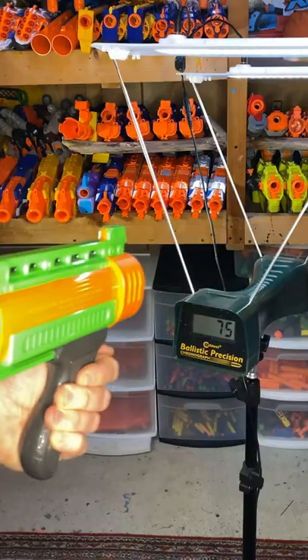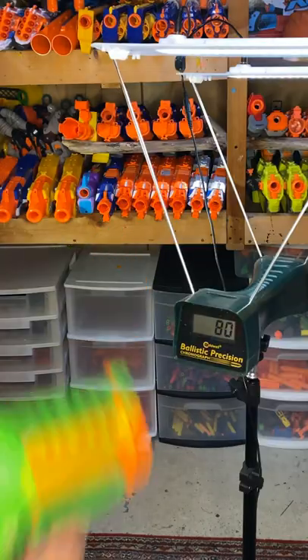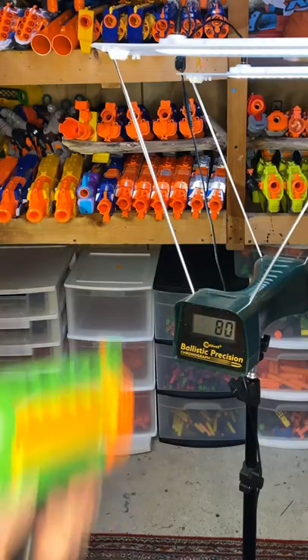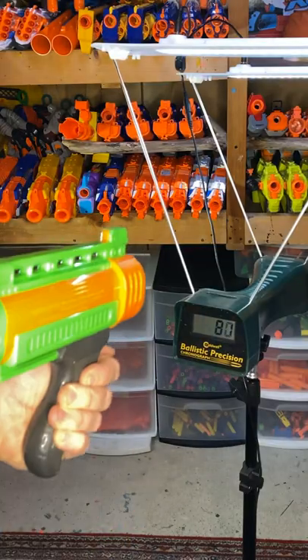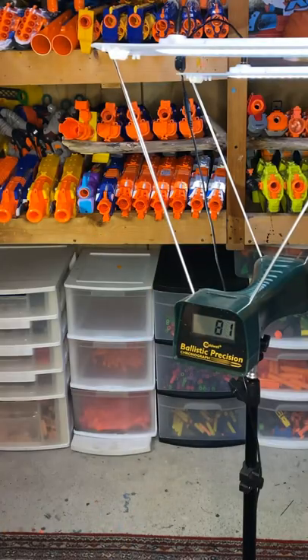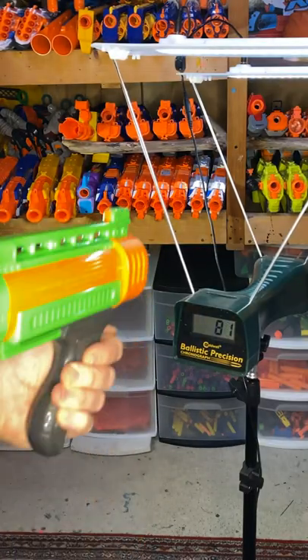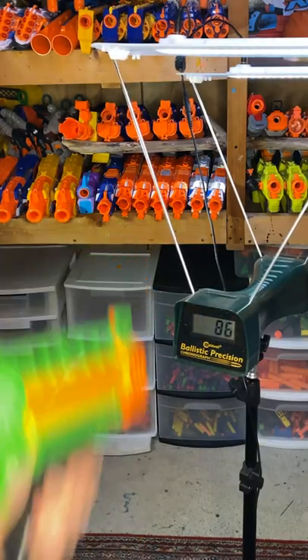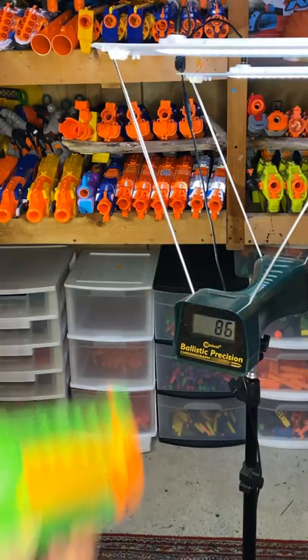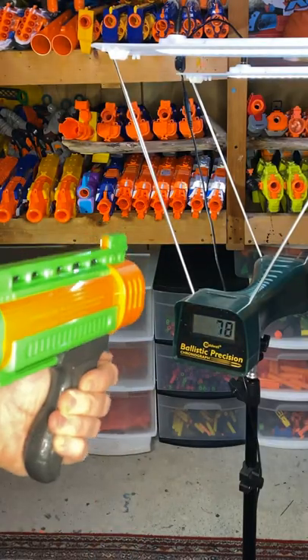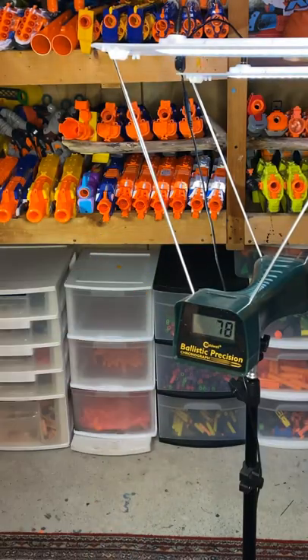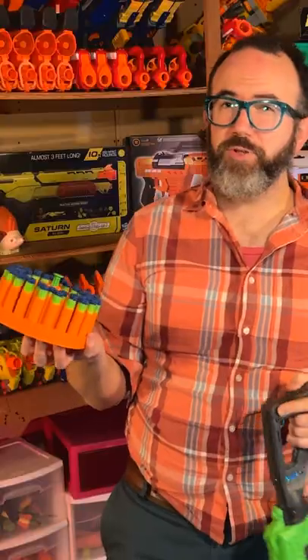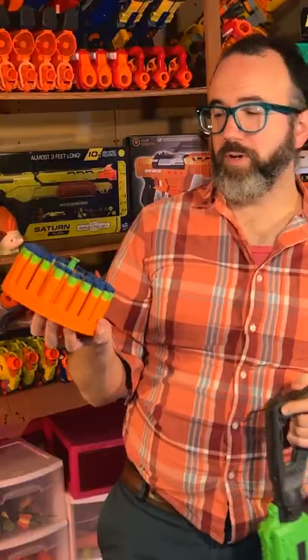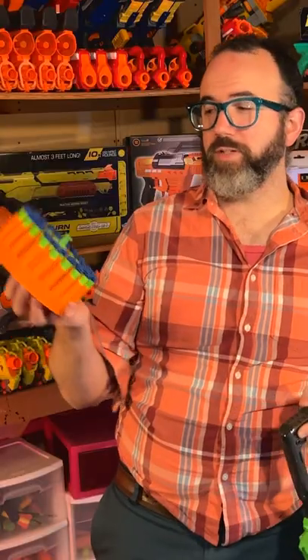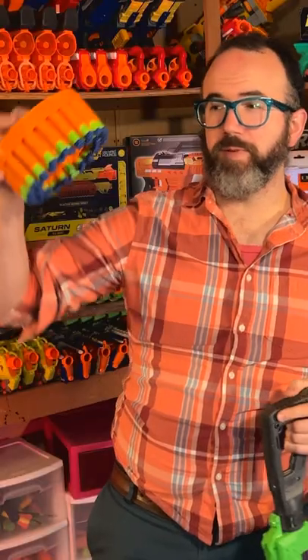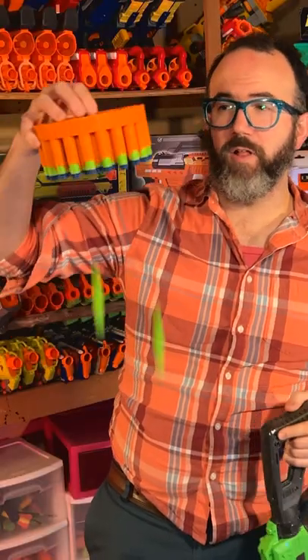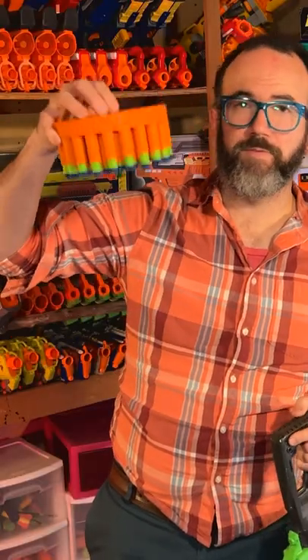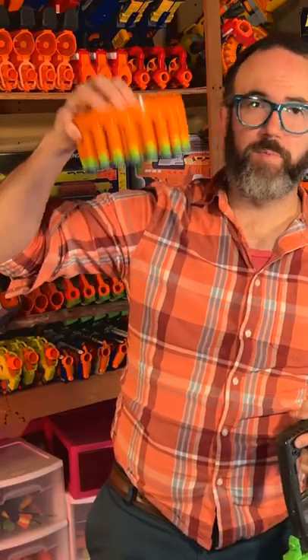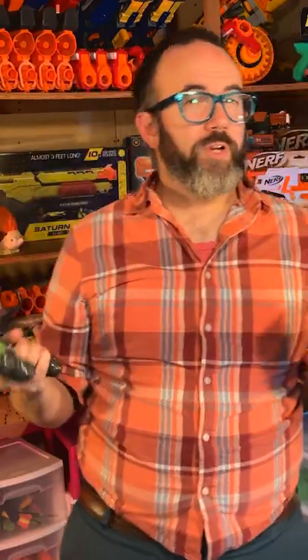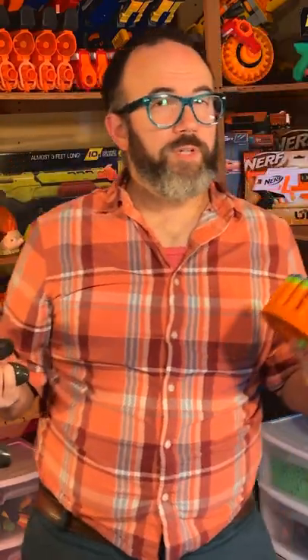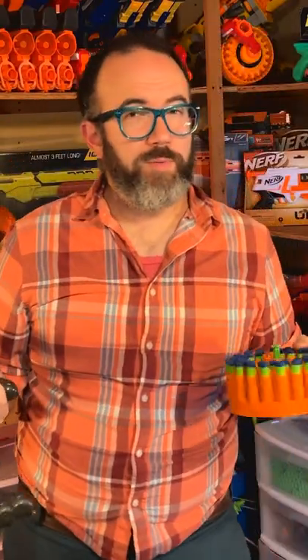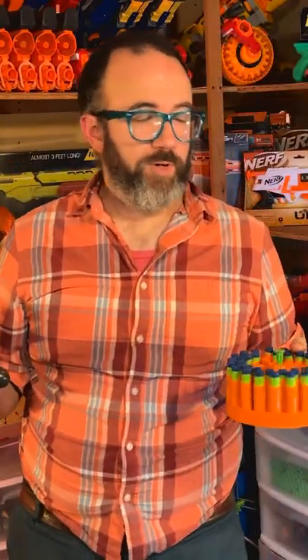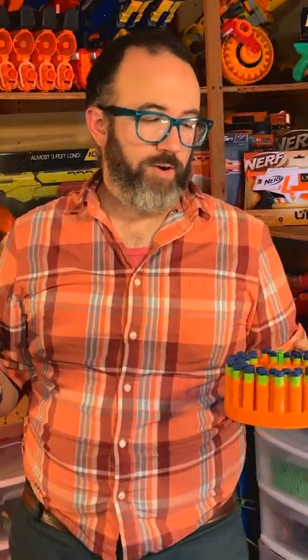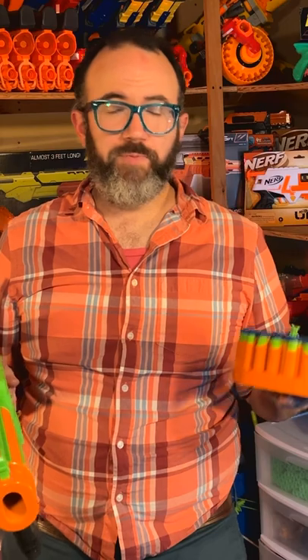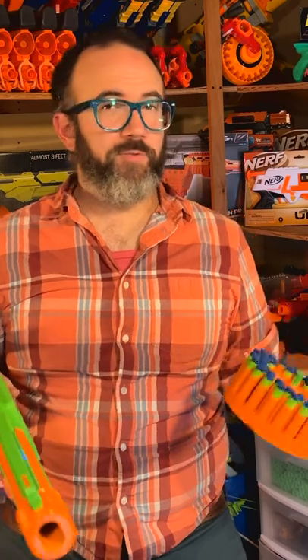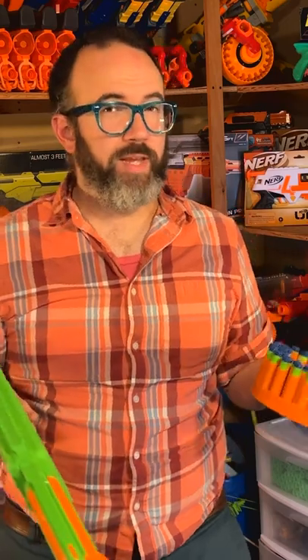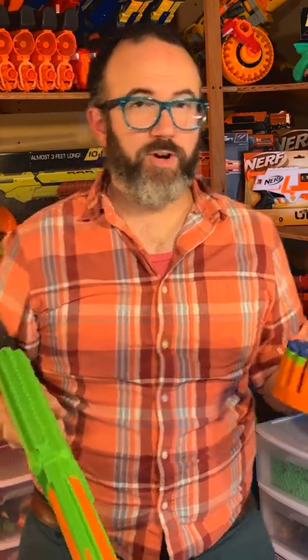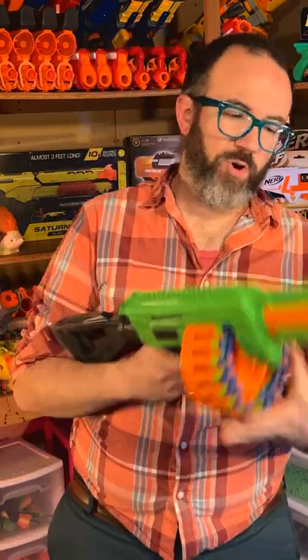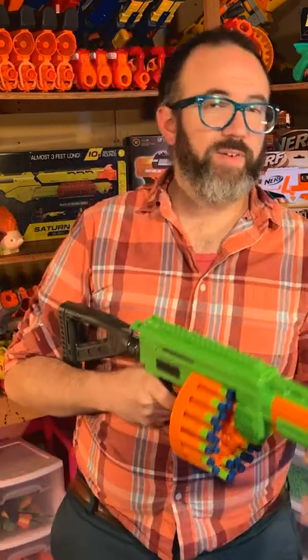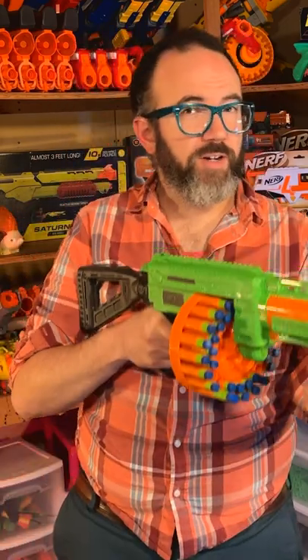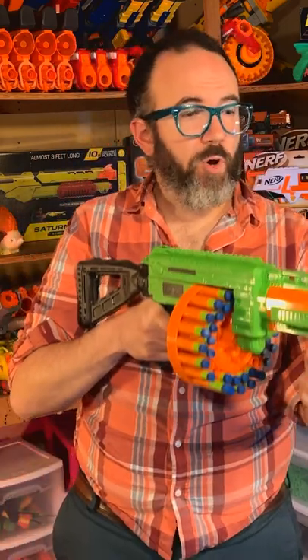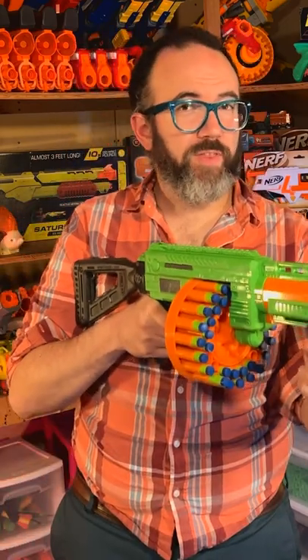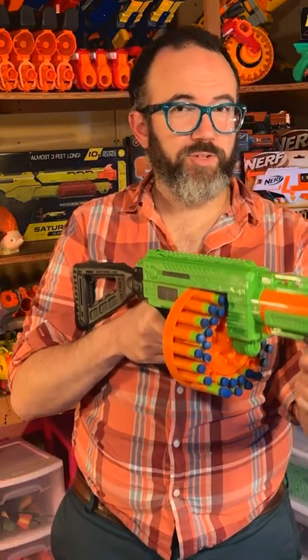The Villanator shoots pretty hard and it is a lot of fun to use. However, there's an issue where darts can simply fall out of the drum. Working around this problem is going to require either very carefully picking your darts or being very conscious to hold the Villanator straight.